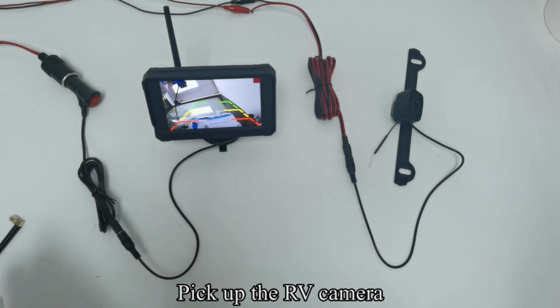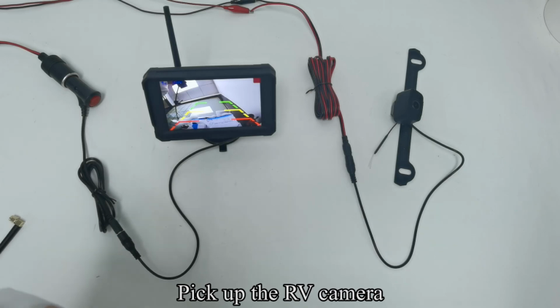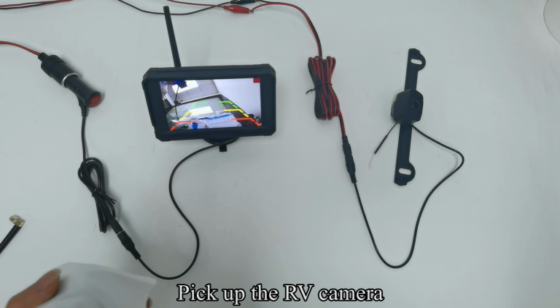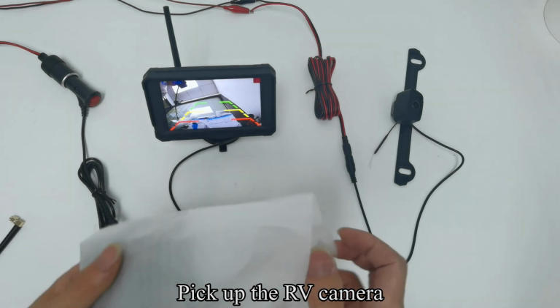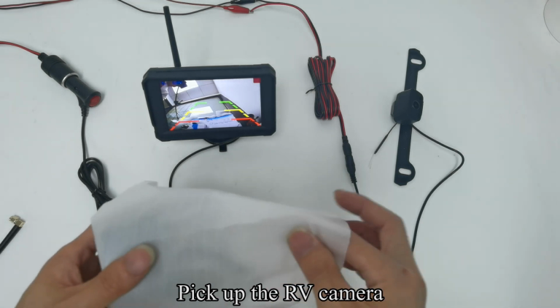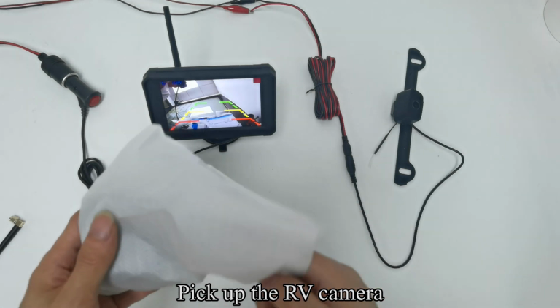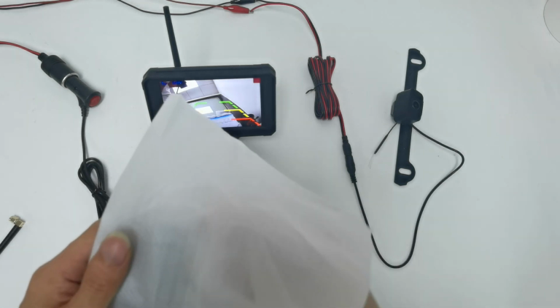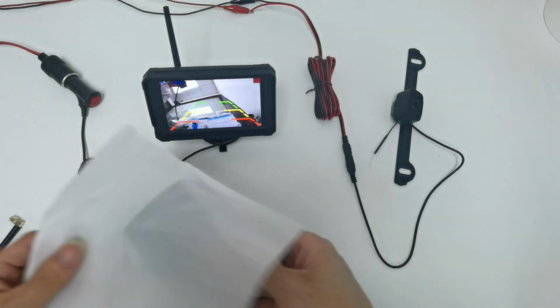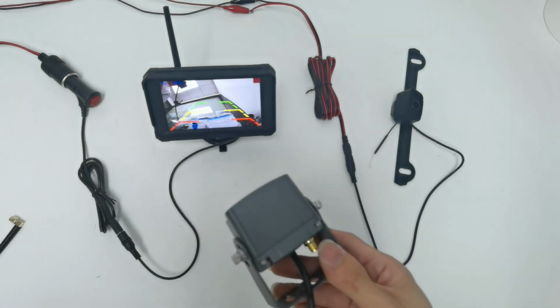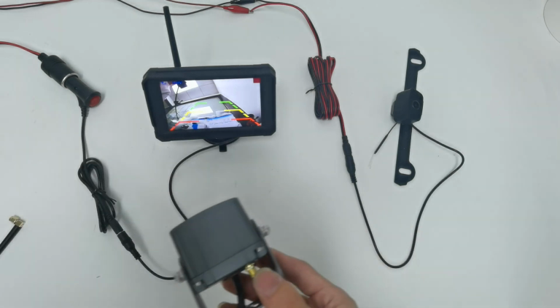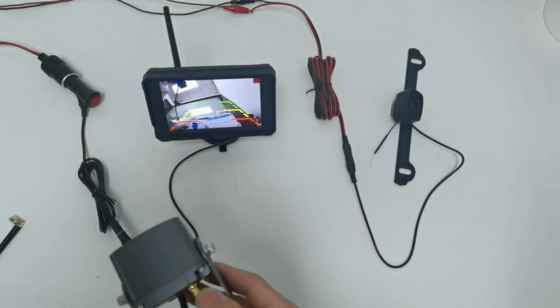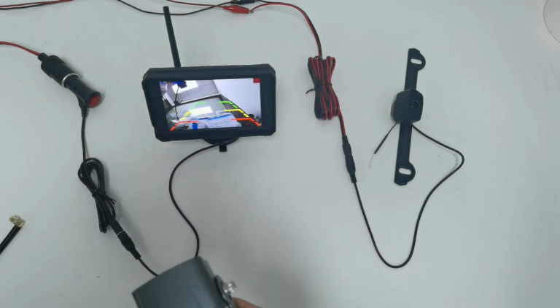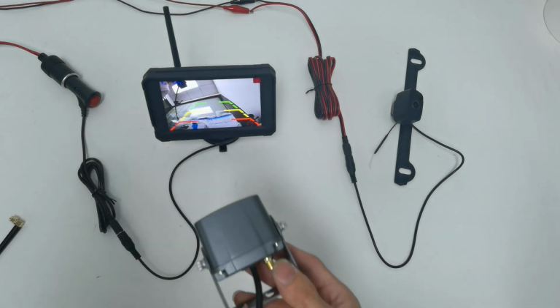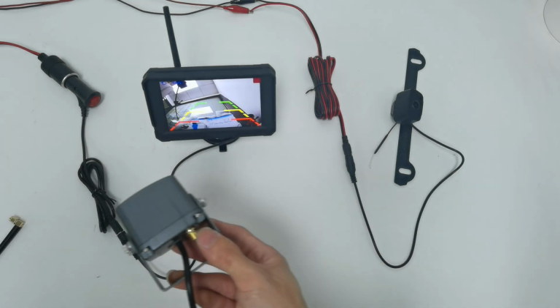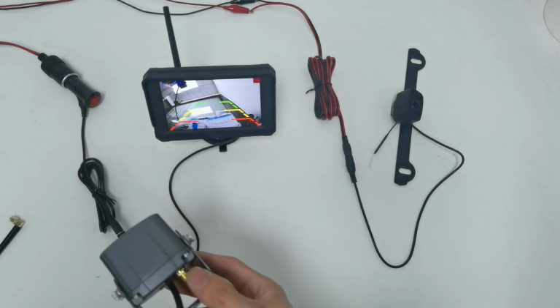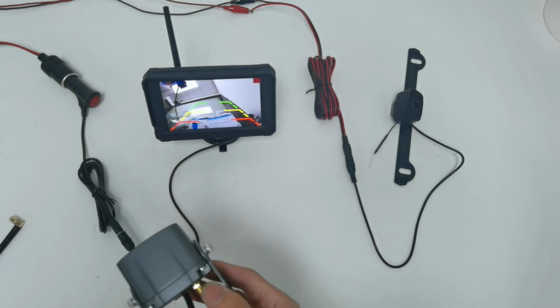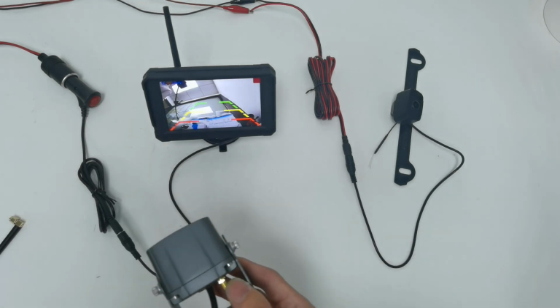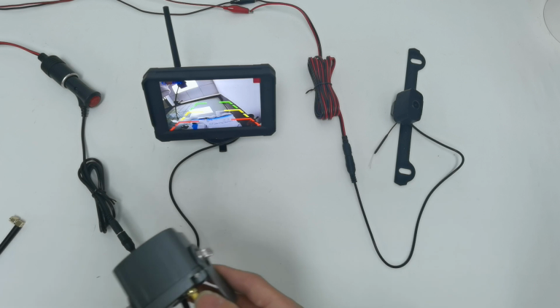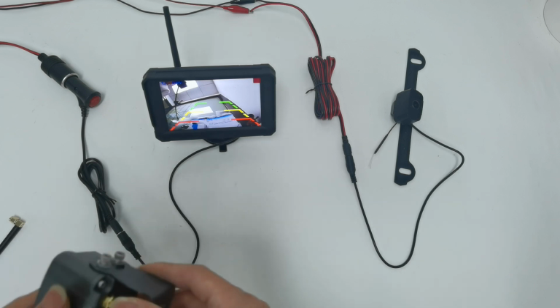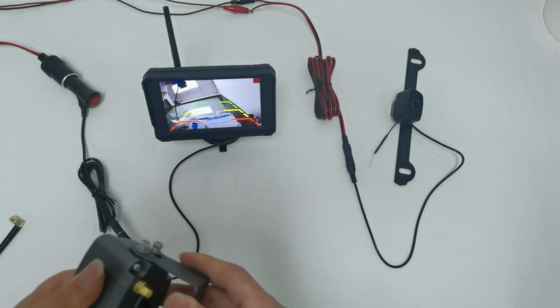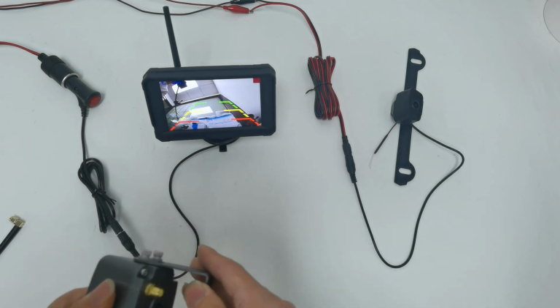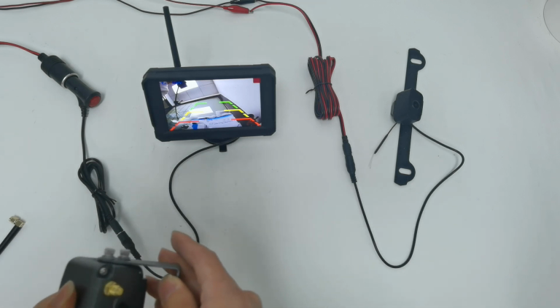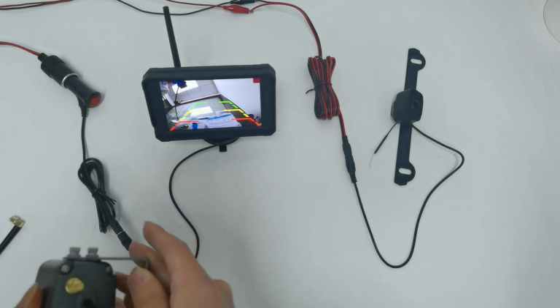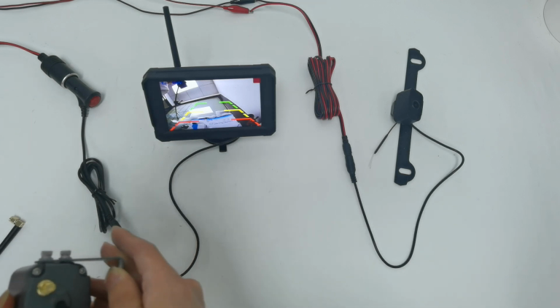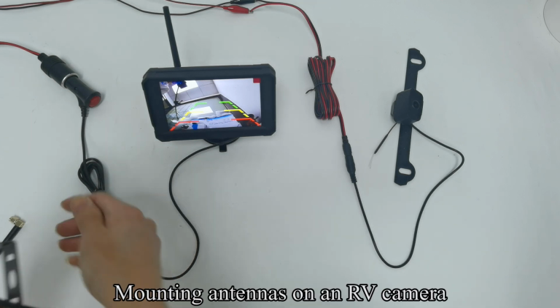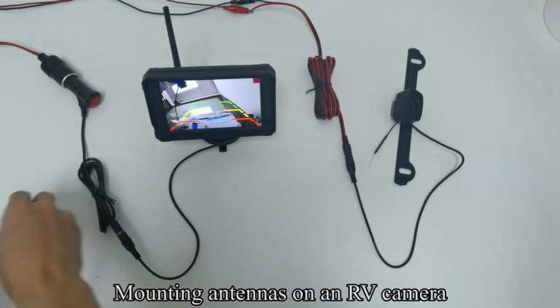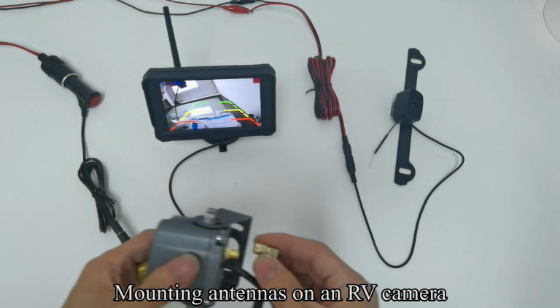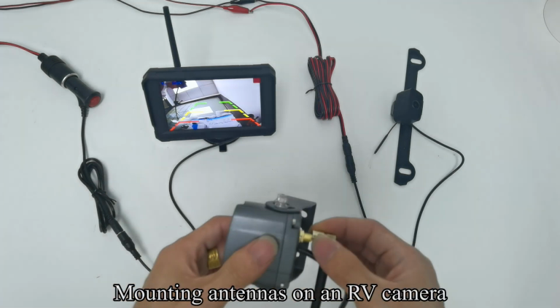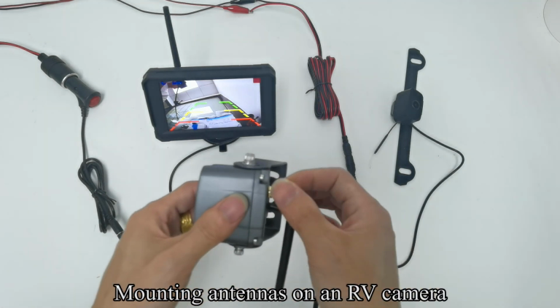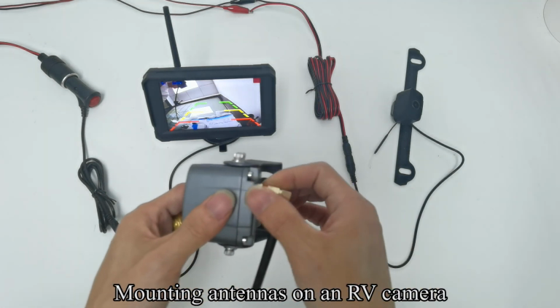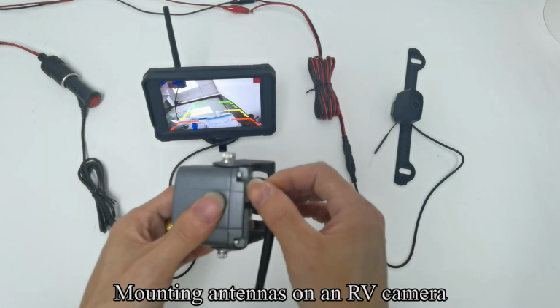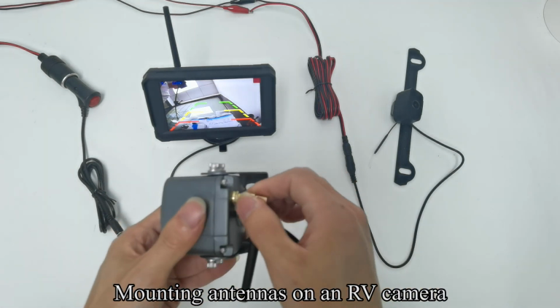Pick up the RV camera. Mount the antennas on the RV camera.